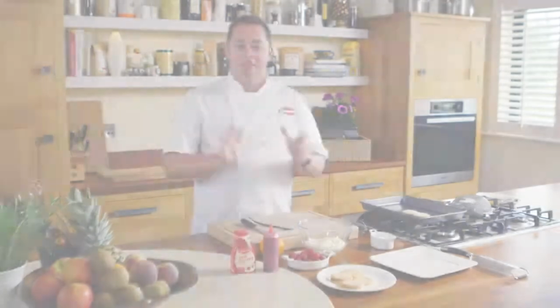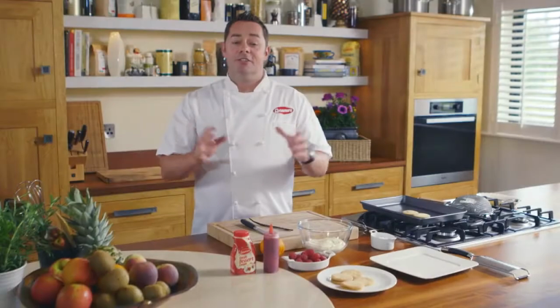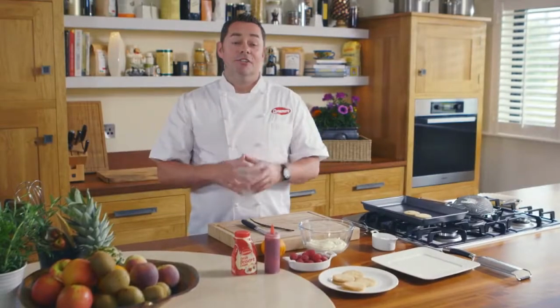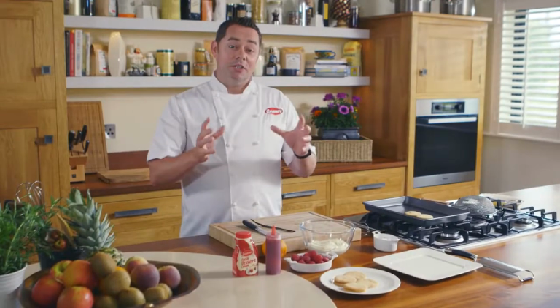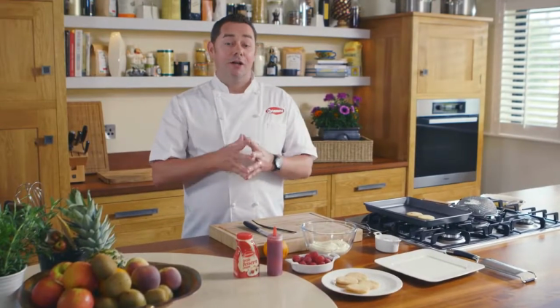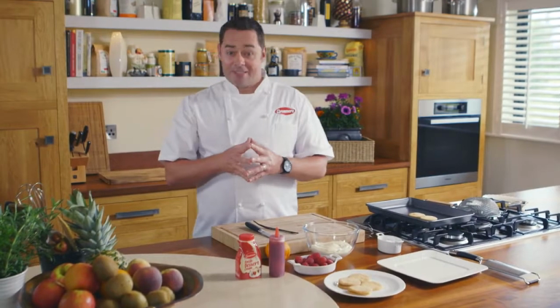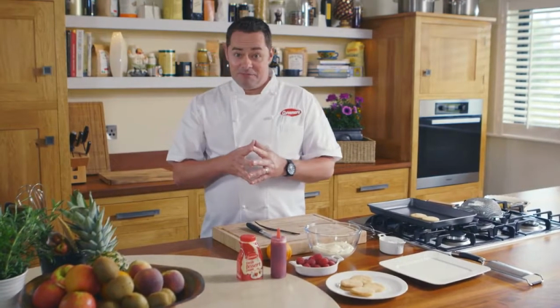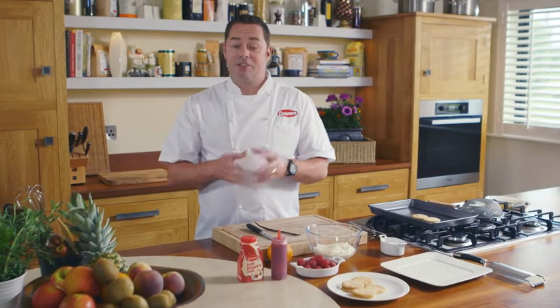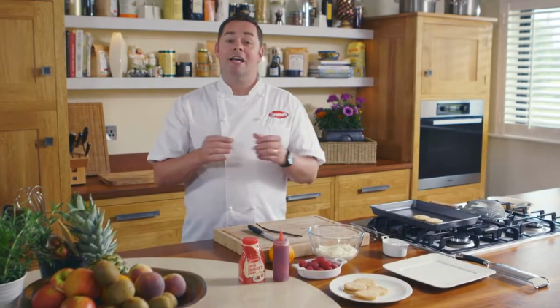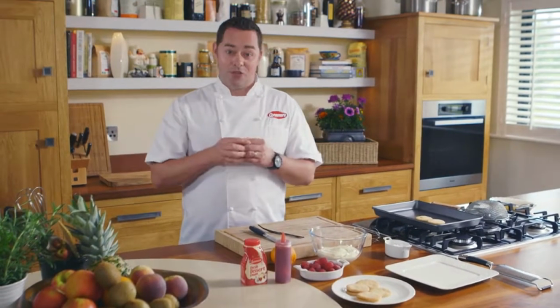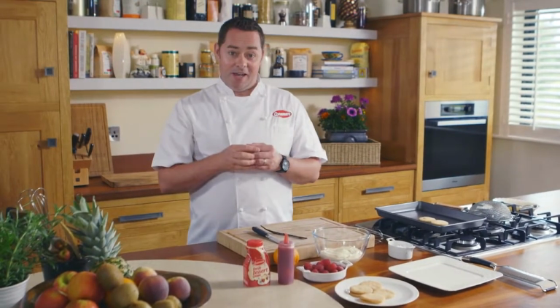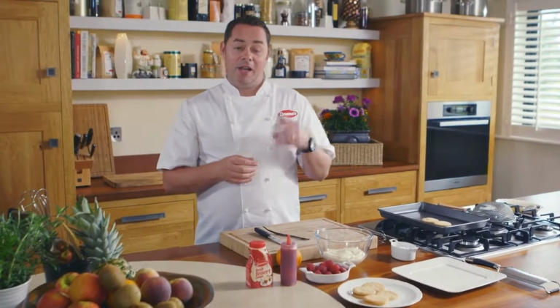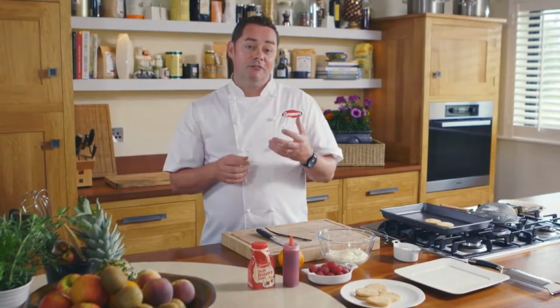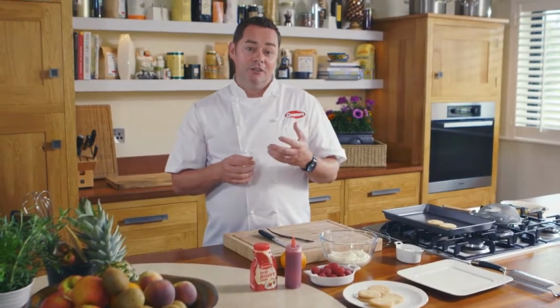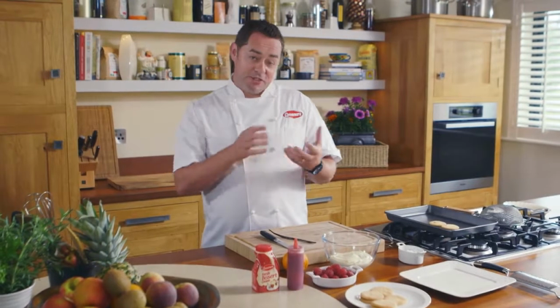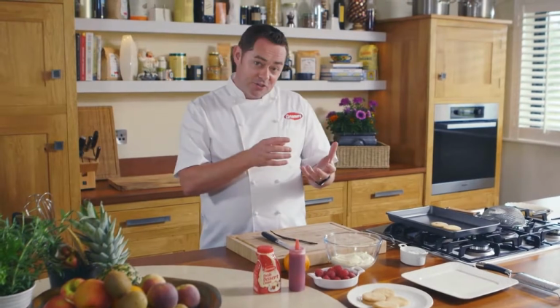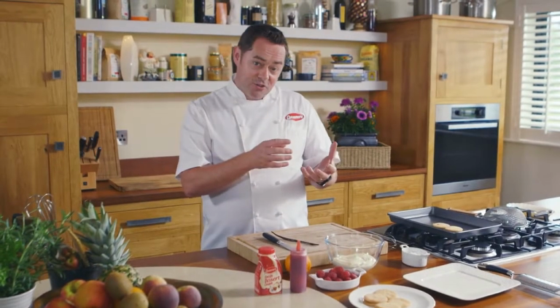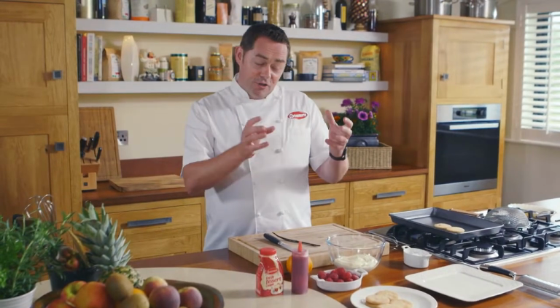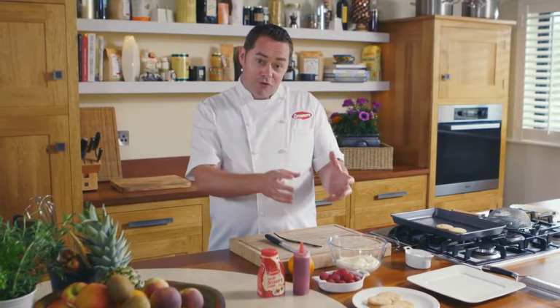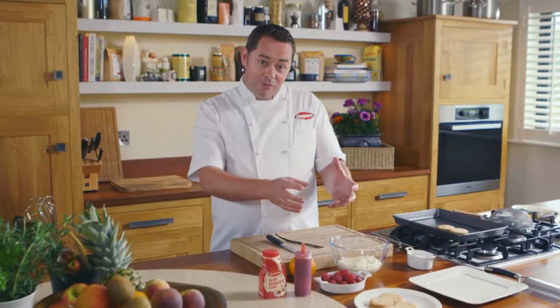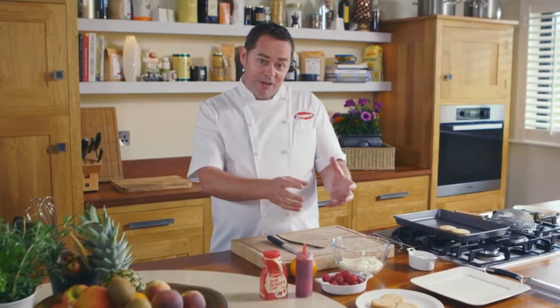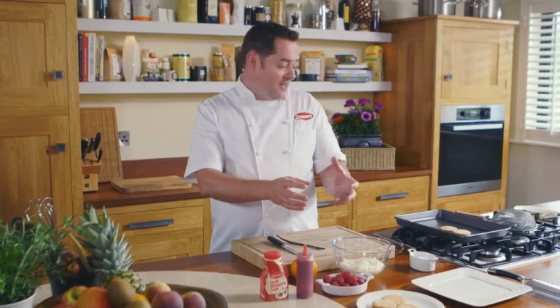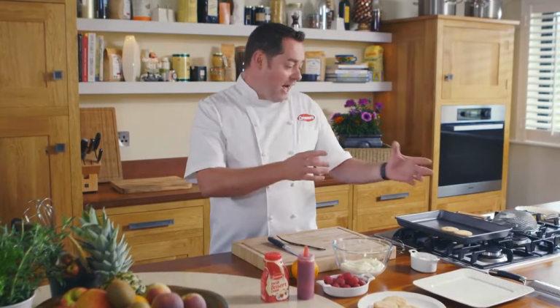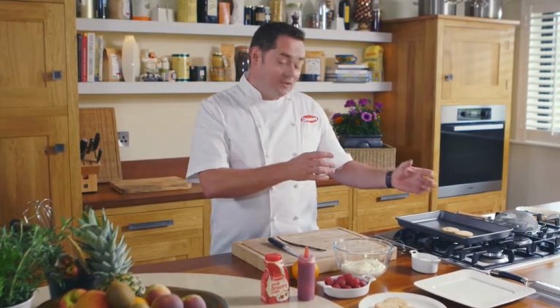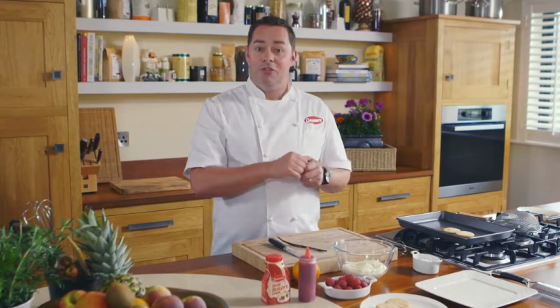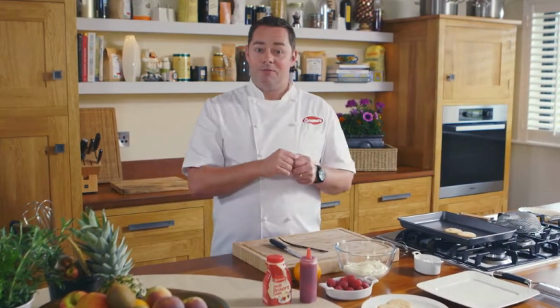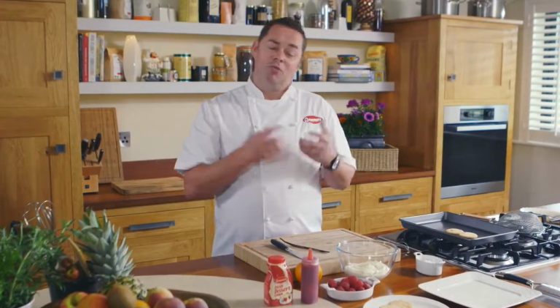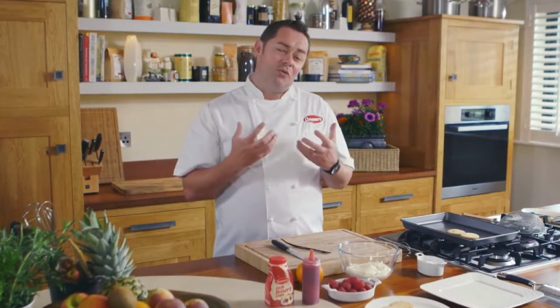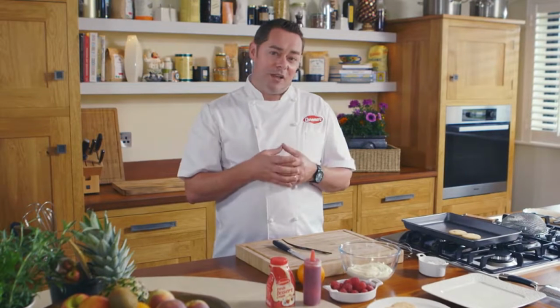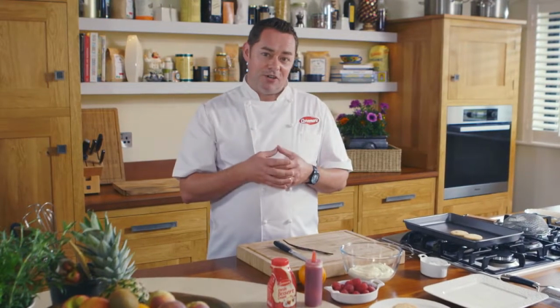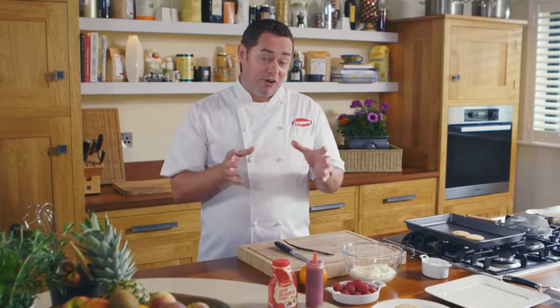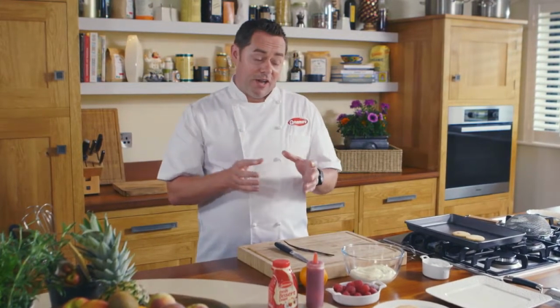This dessert is a twist on a classic. It's a raspberry shortcake and I love it for the texture, the lovely cream flavouring, and also the raspberry. So it works really well as a dessert — it's very, very light.